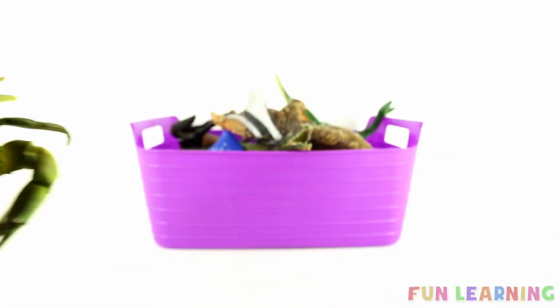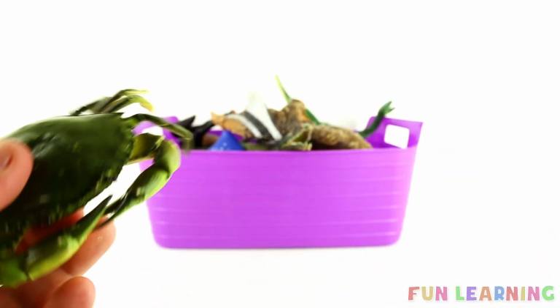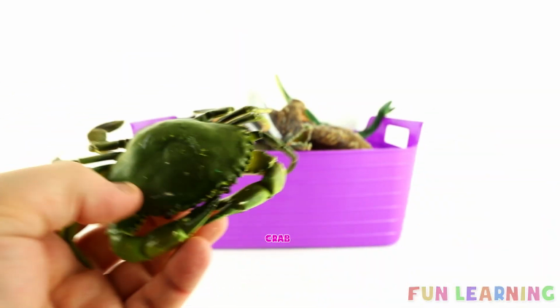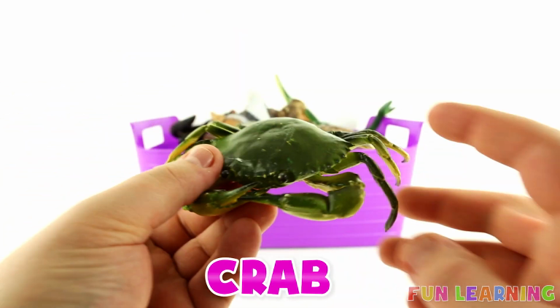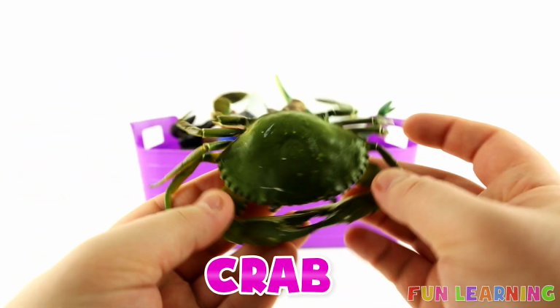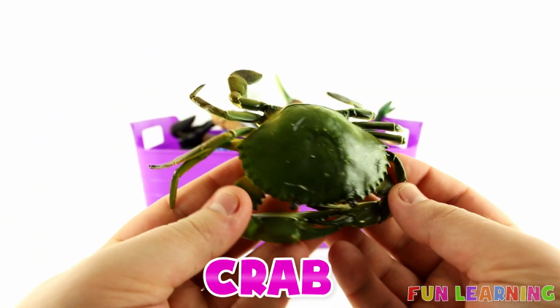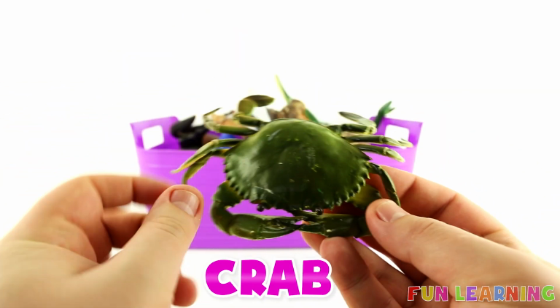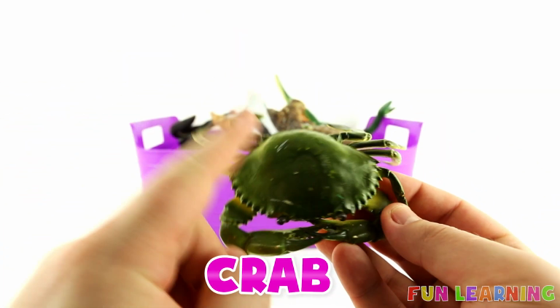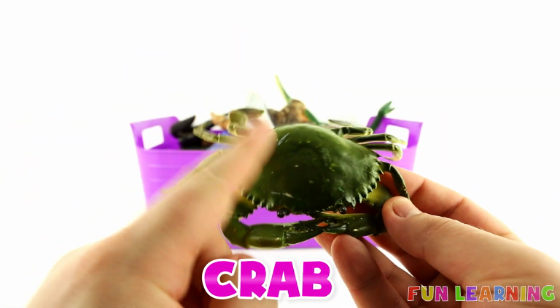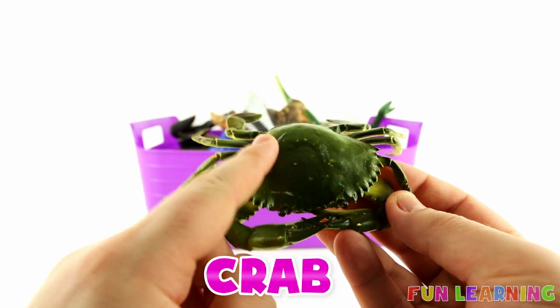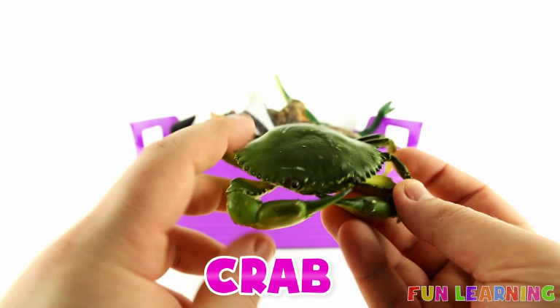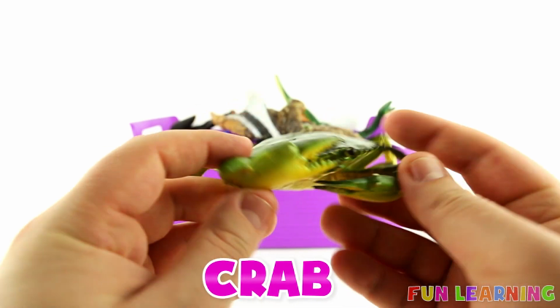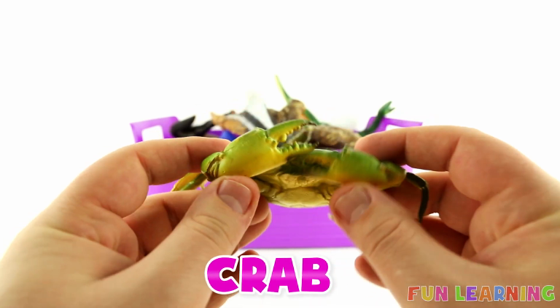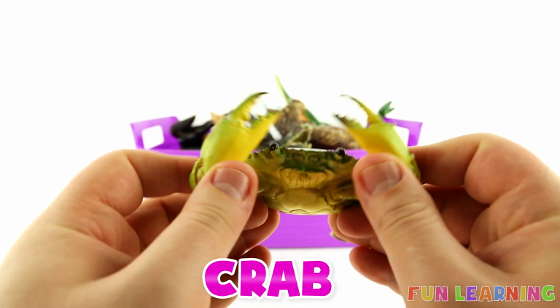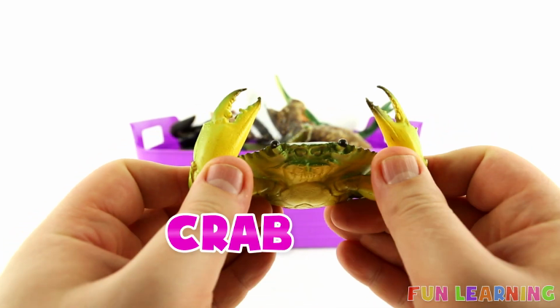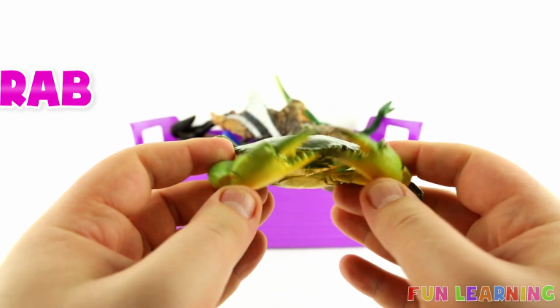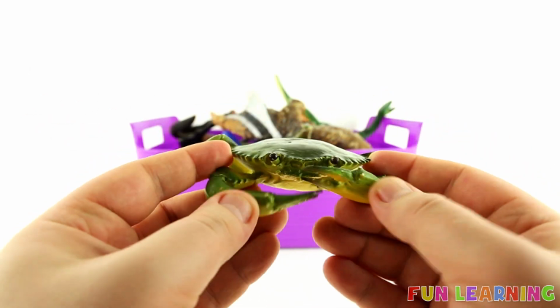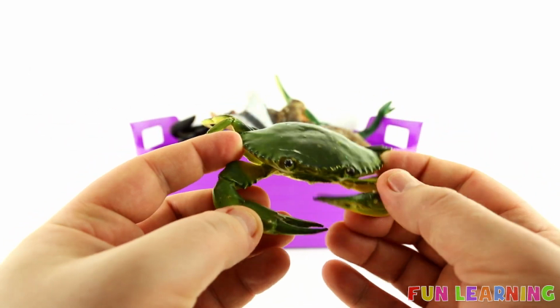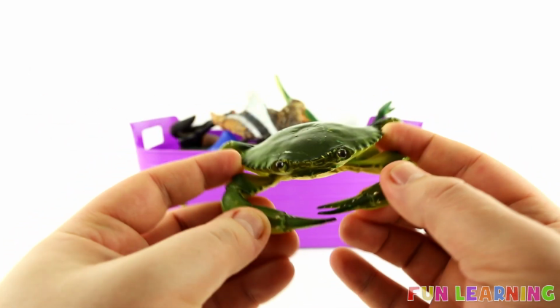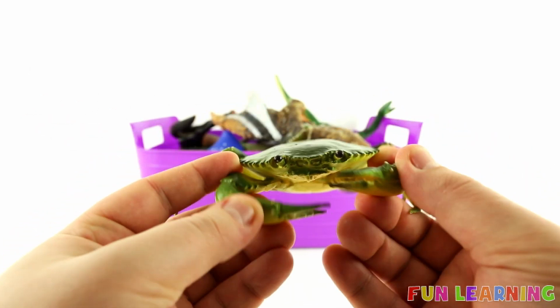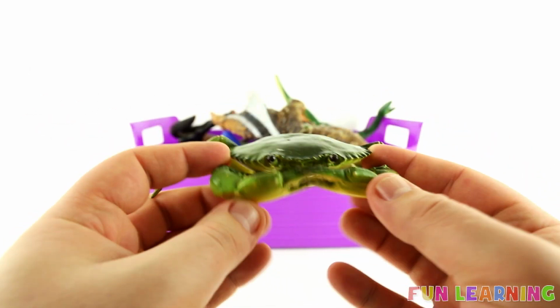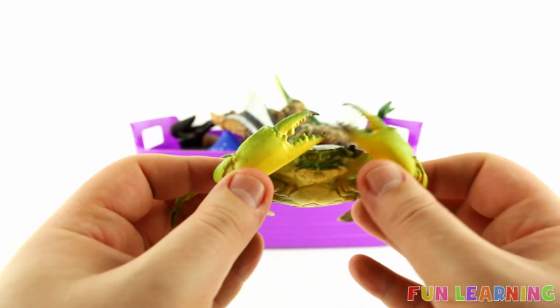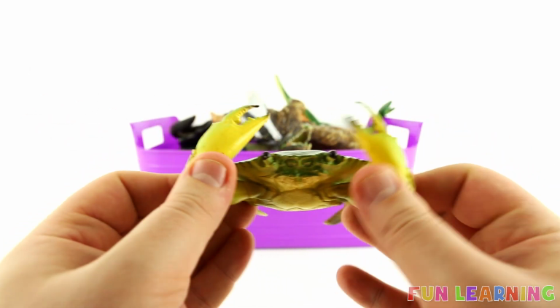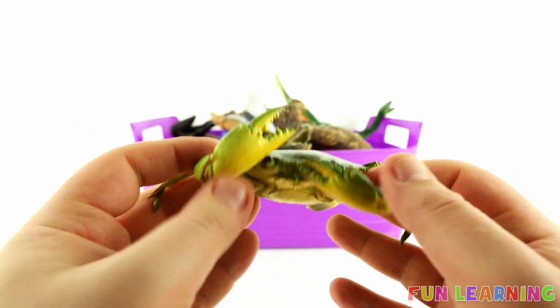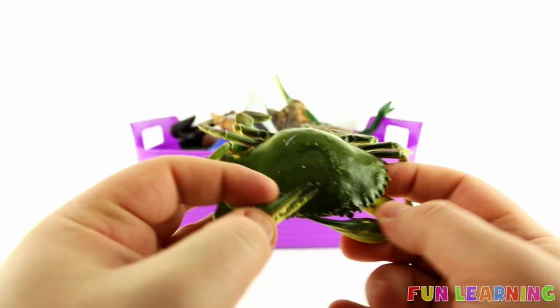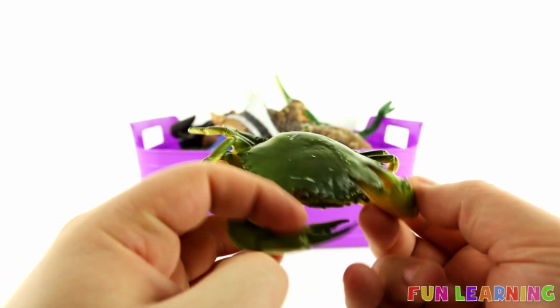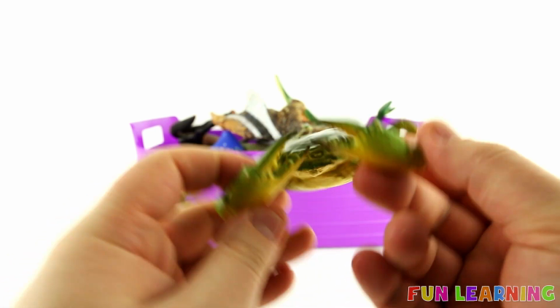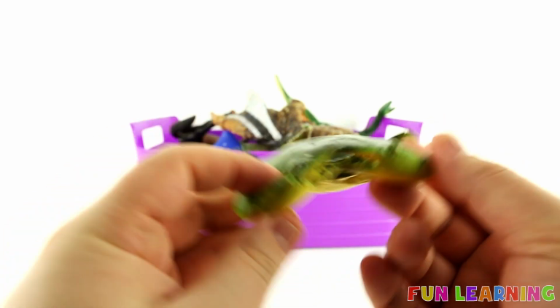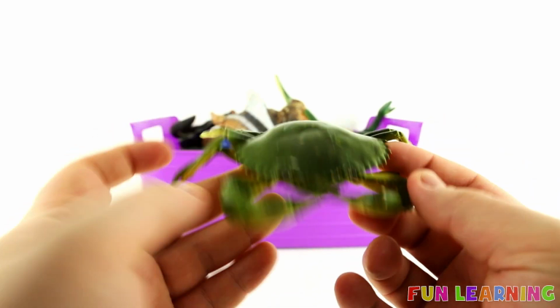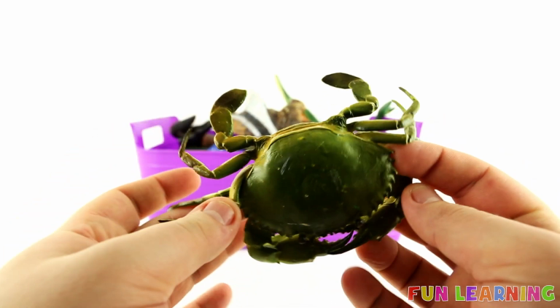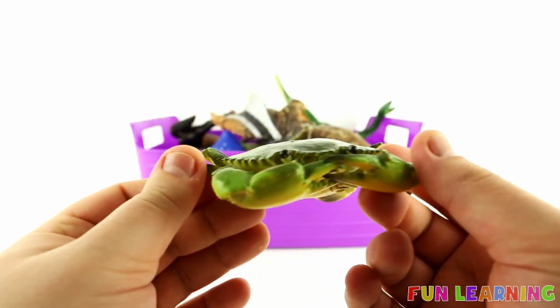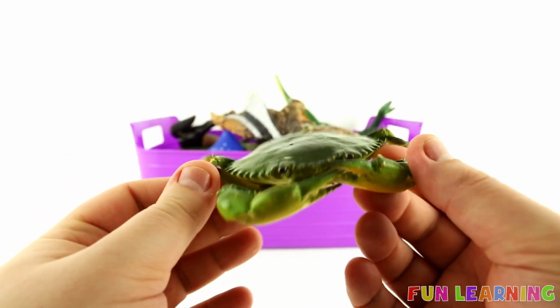K is for Crab. This crab is the colour green. Have you ever seen a crab down in a rock pool at the beach before? A crab. The letter K.